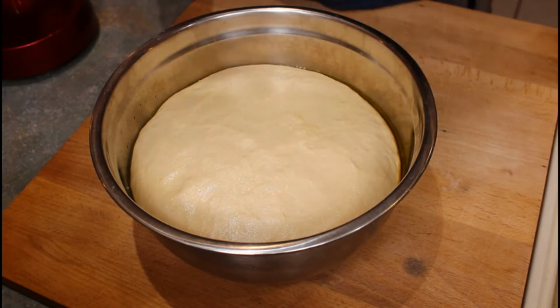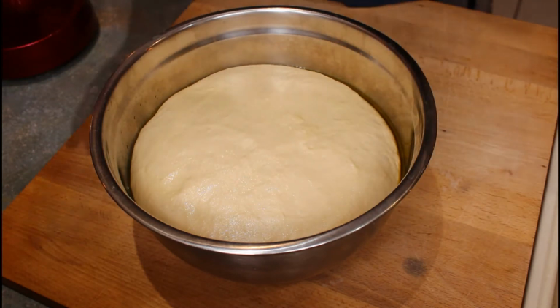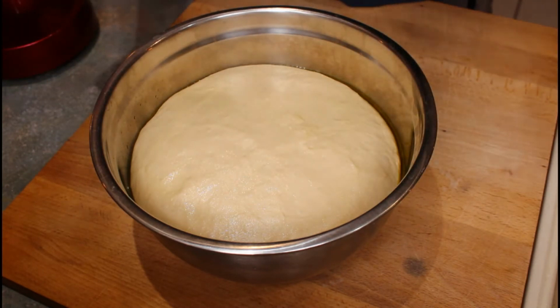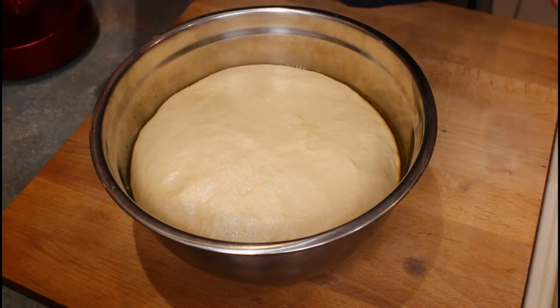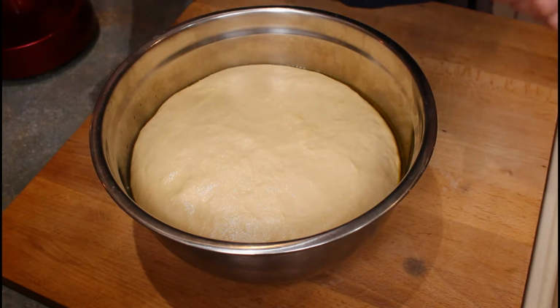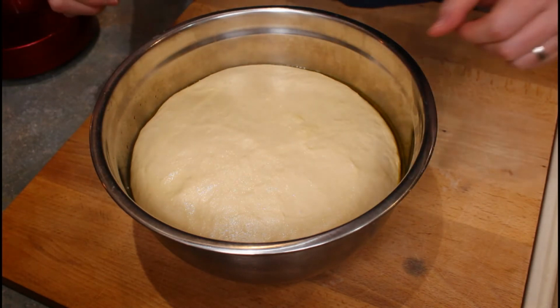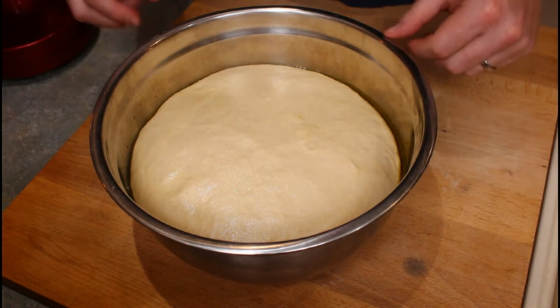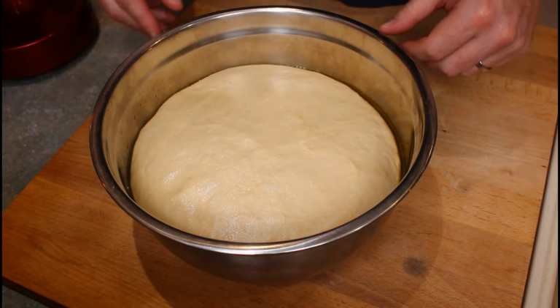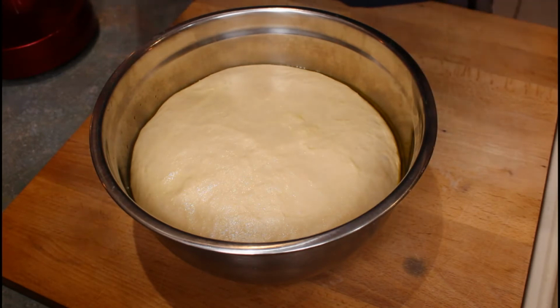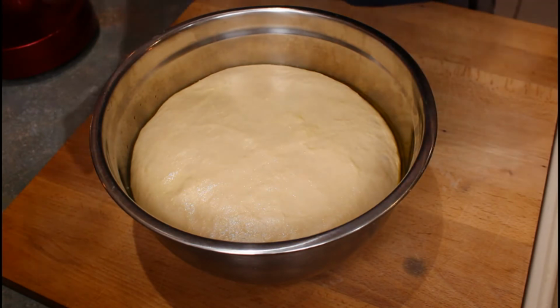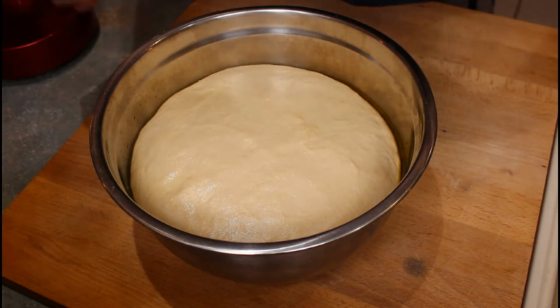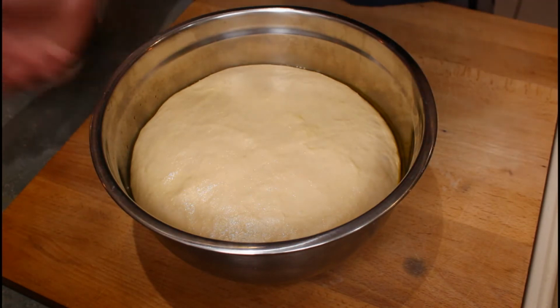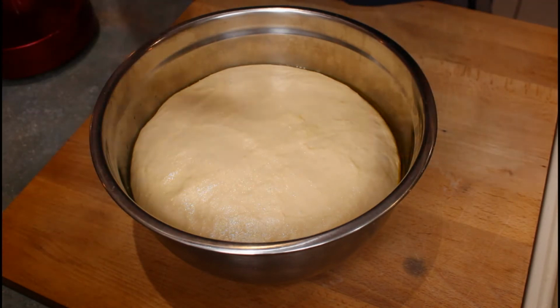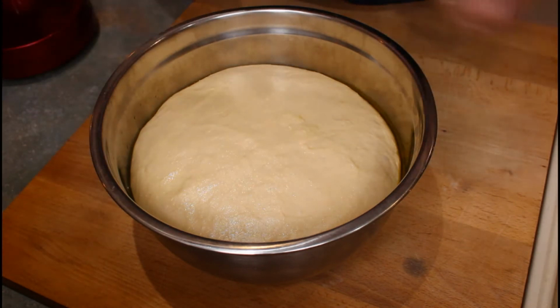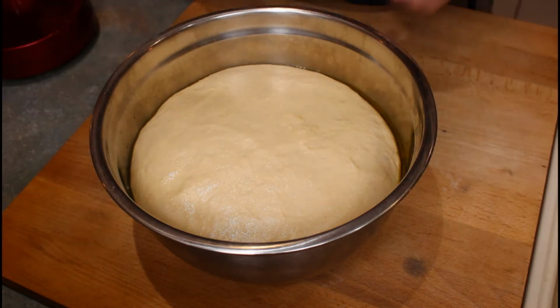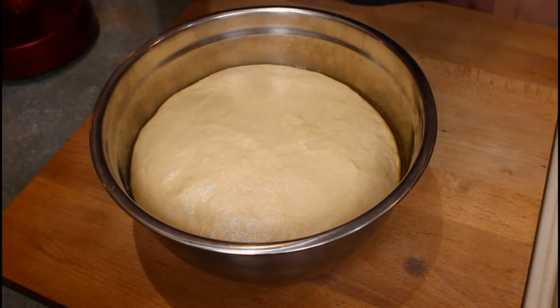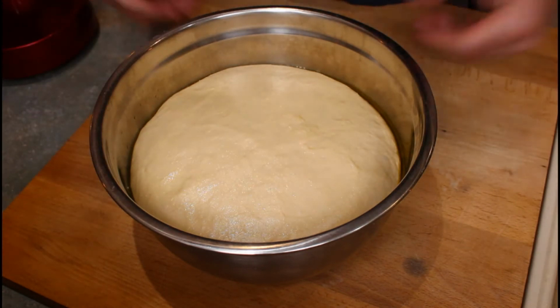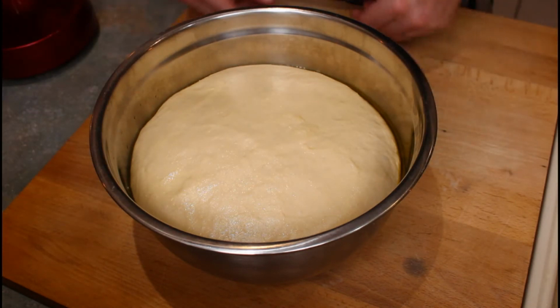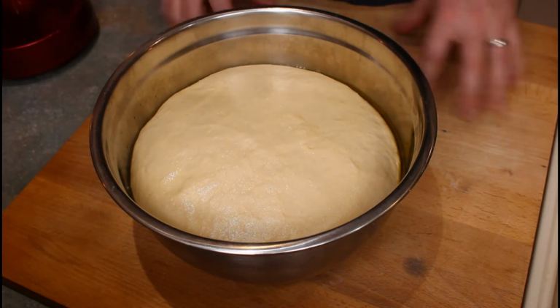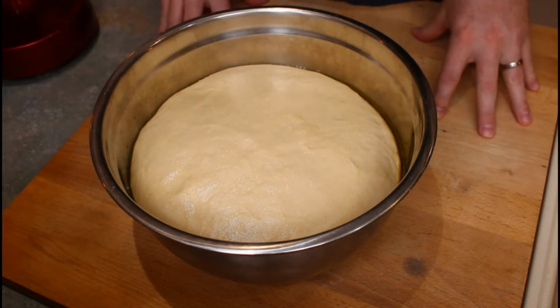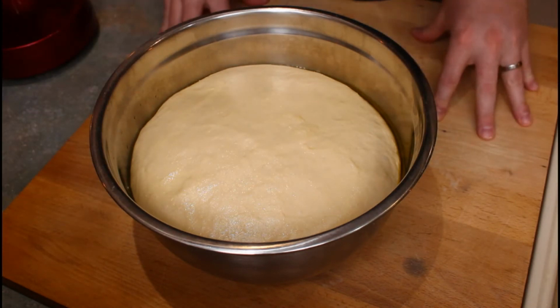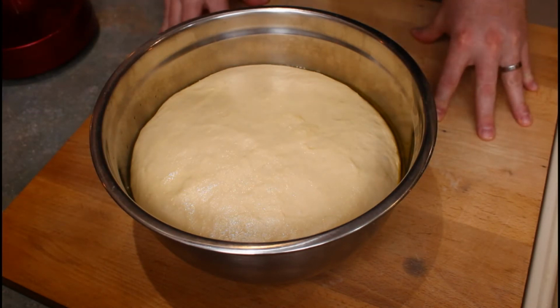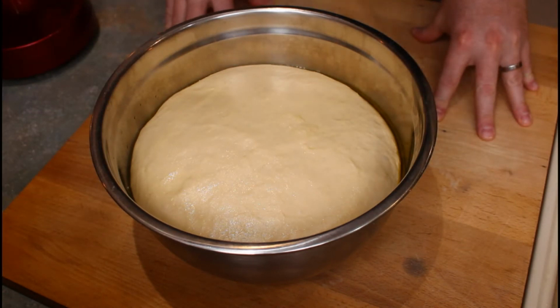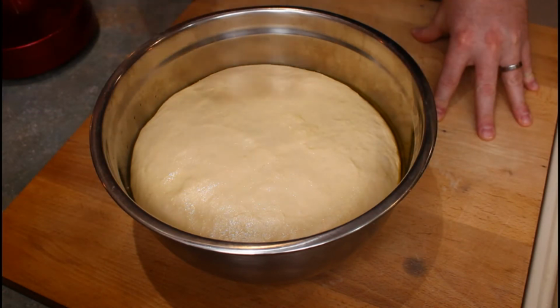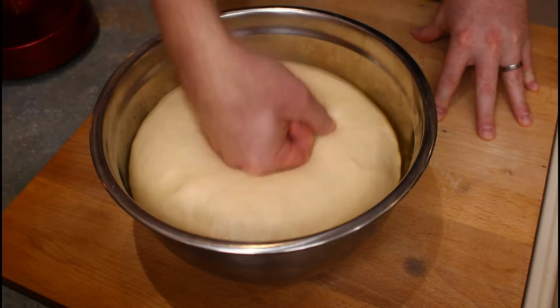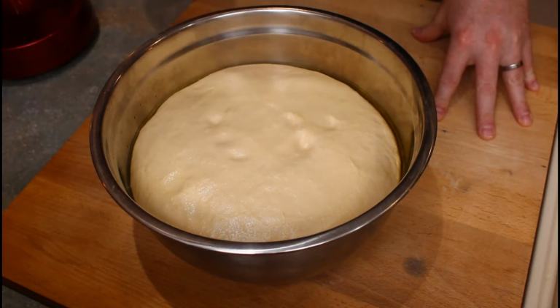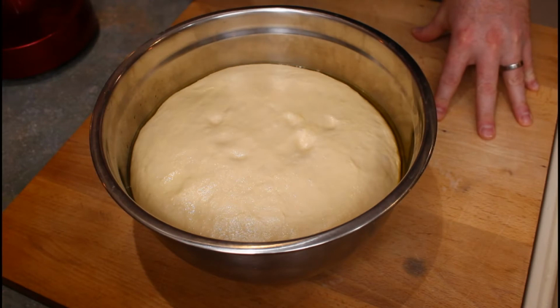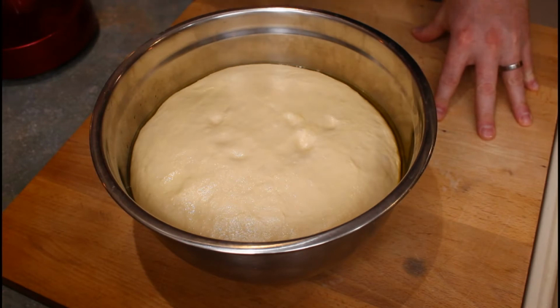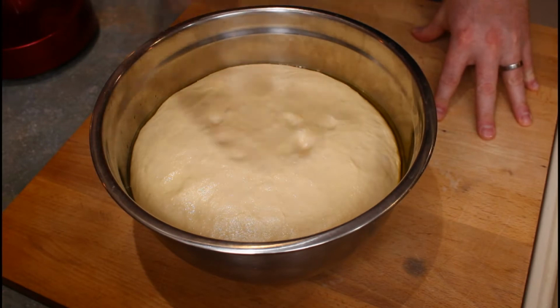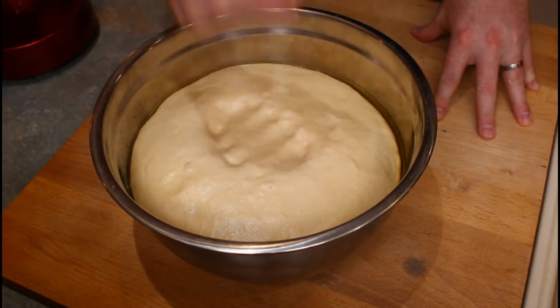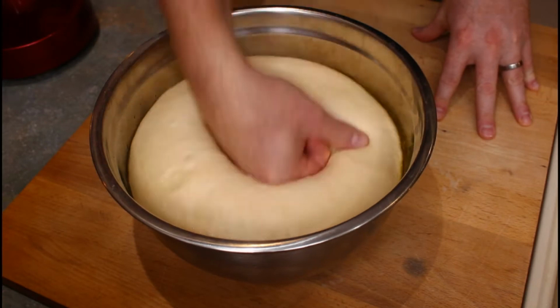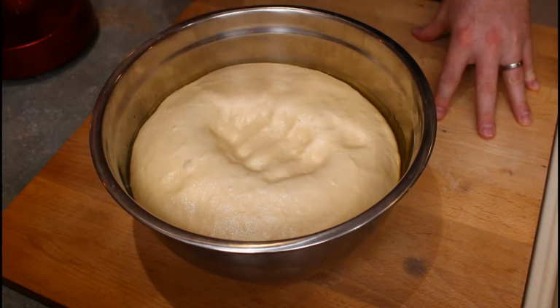To be honest, I don't really understand the science of why we're proving once, doing it again, and then baking it later. But this time I'm just going to give it a quick punch to see how it's going.